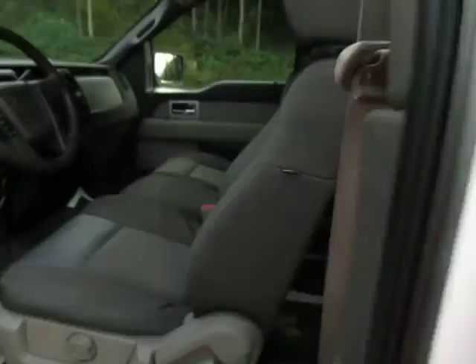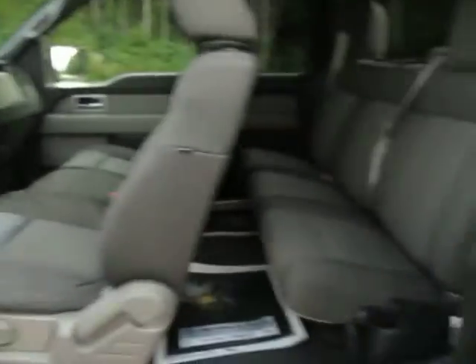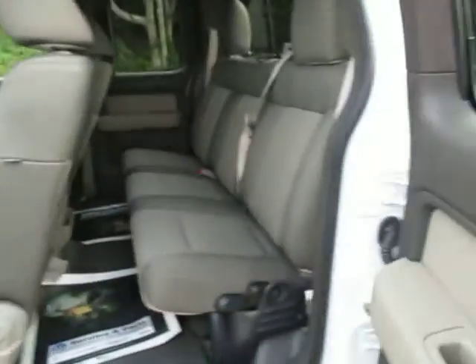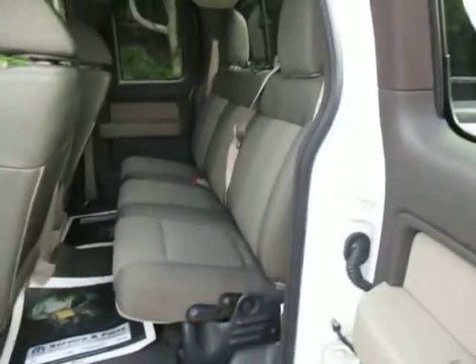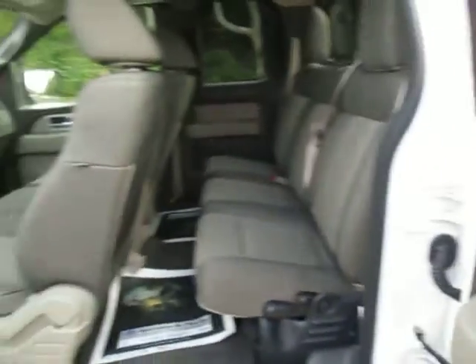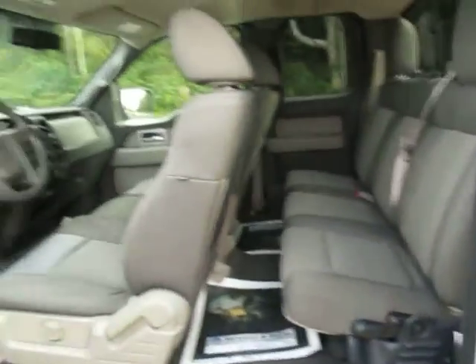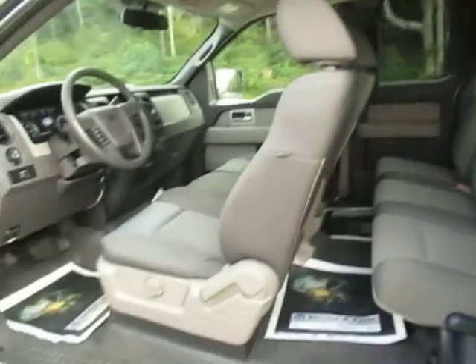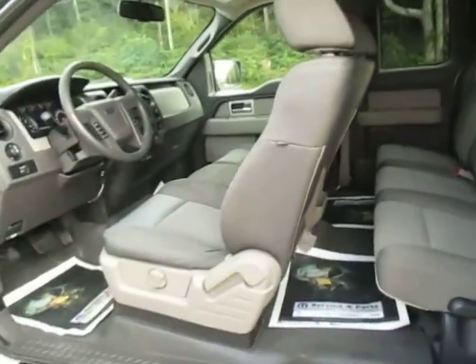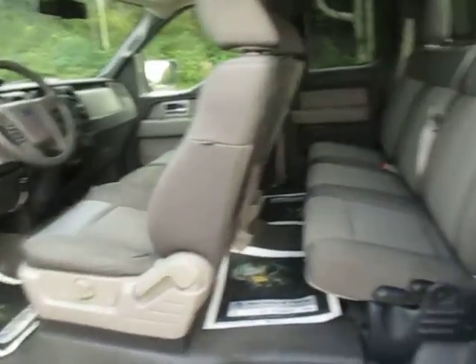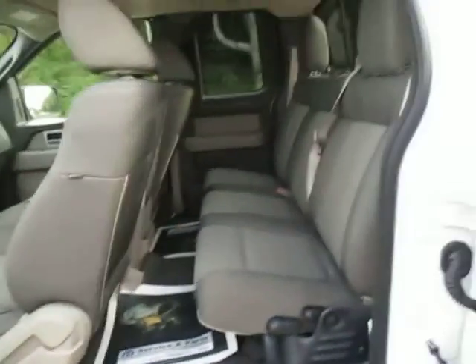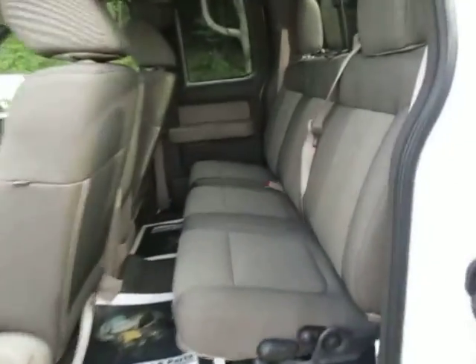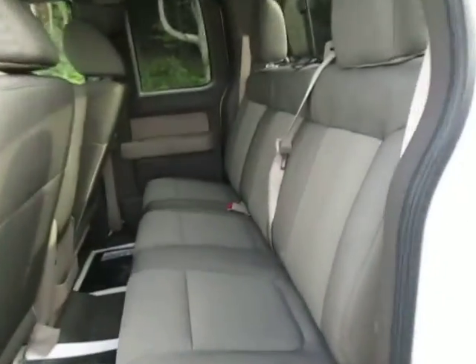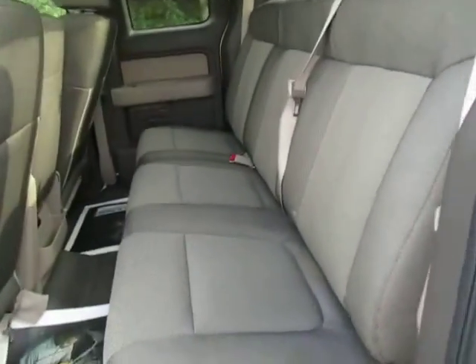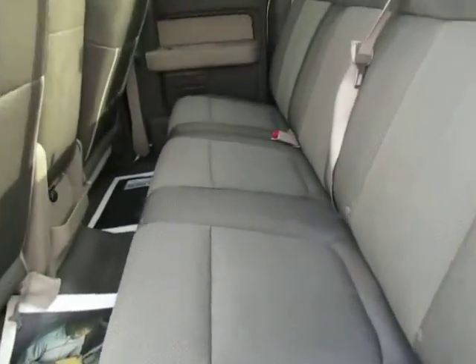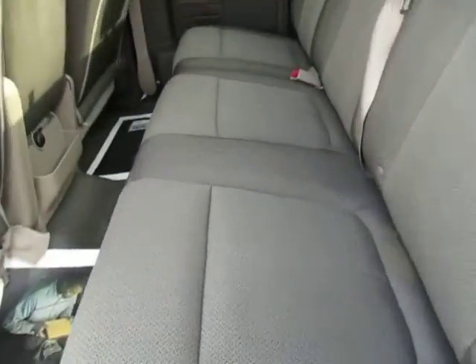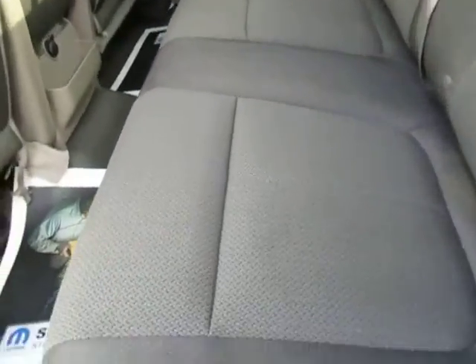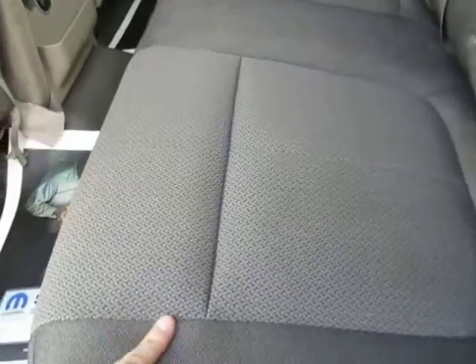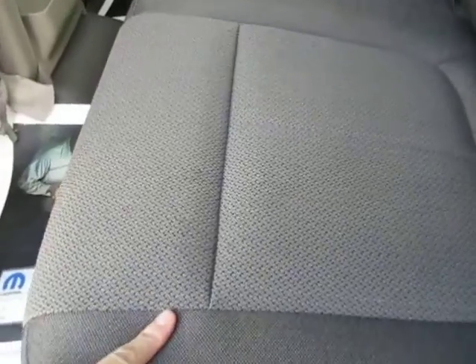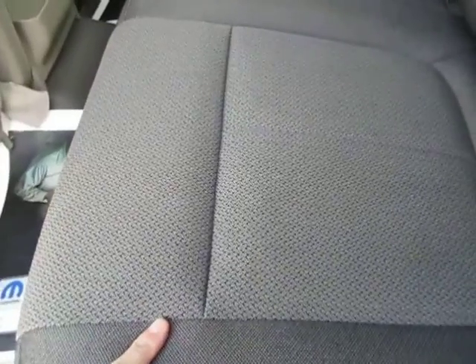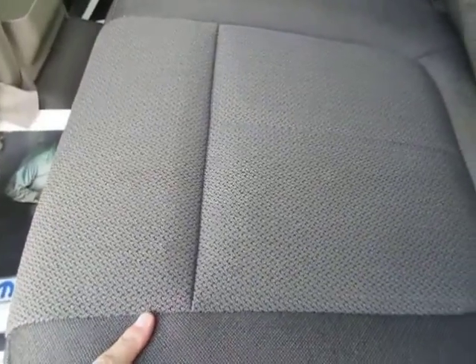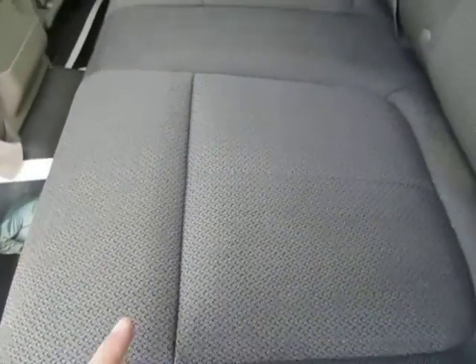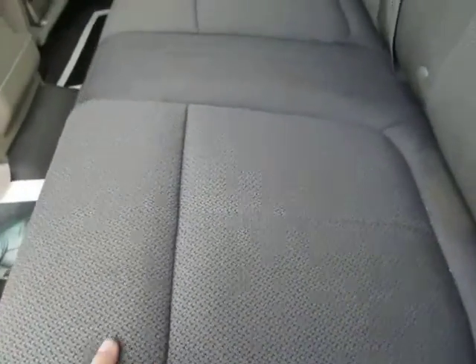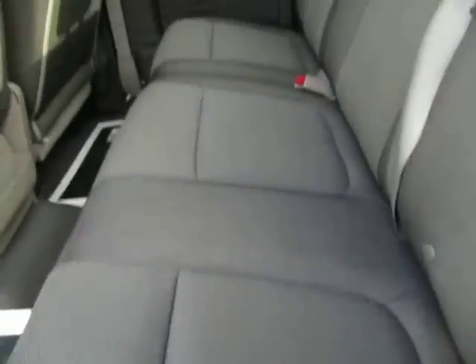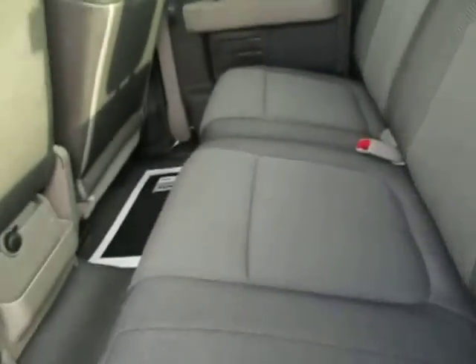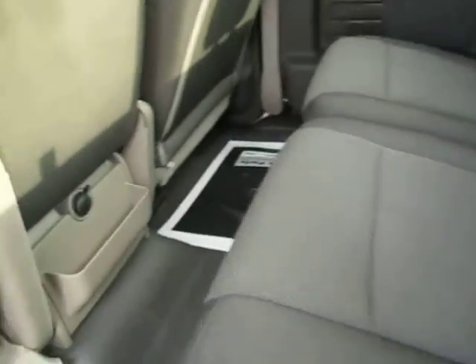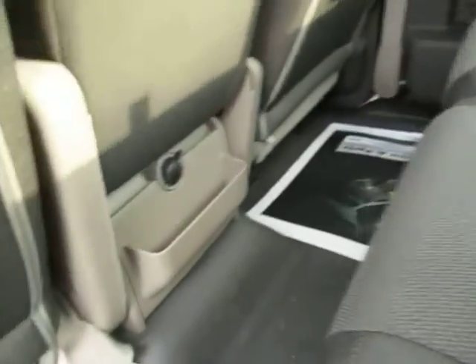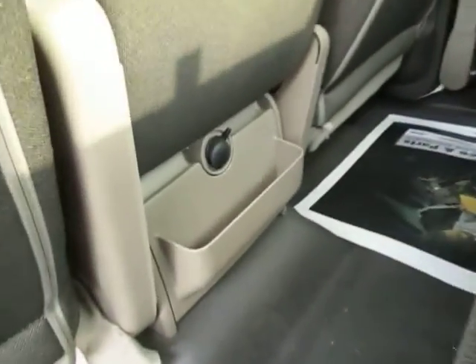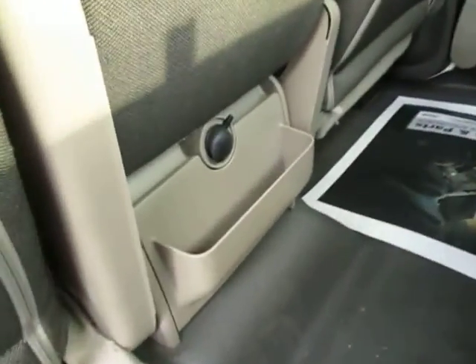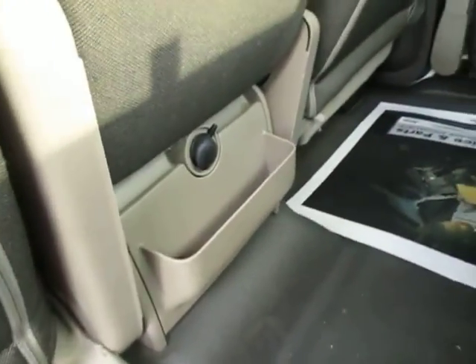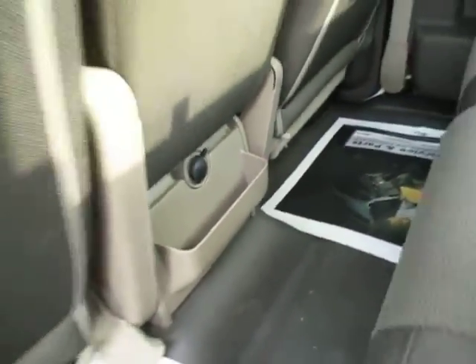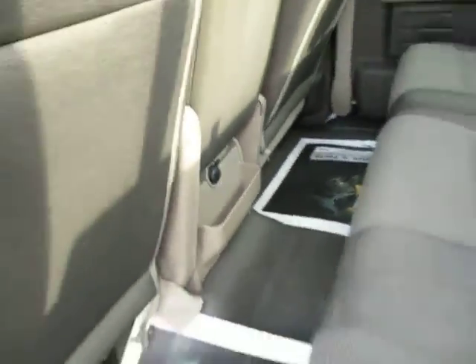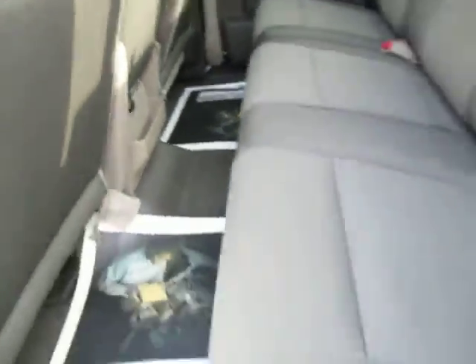You've got lots of room in the front and the back — pretty good sized cab. A dark gray colored fabric seat. You've got some storage and a 12-volt charger right there.